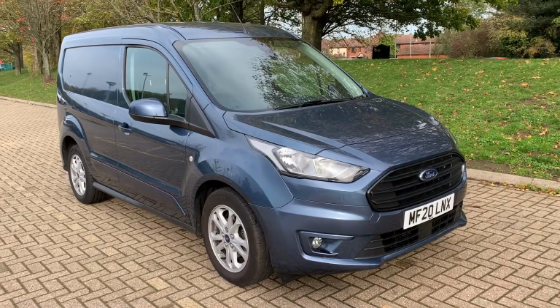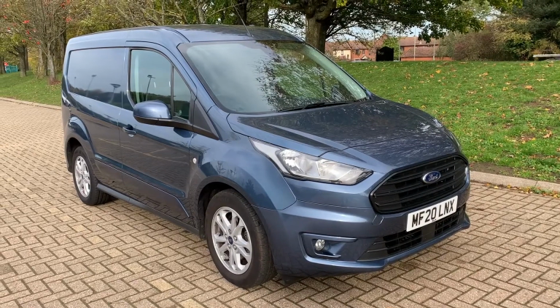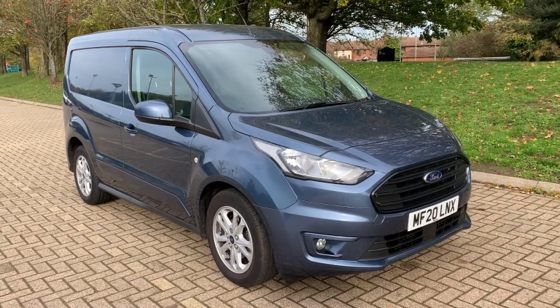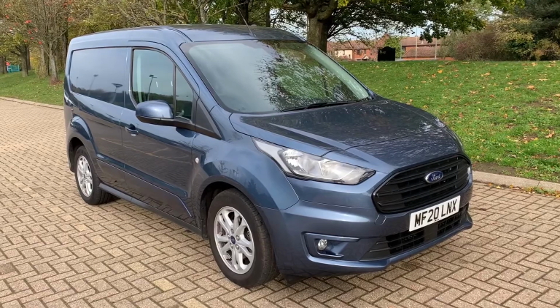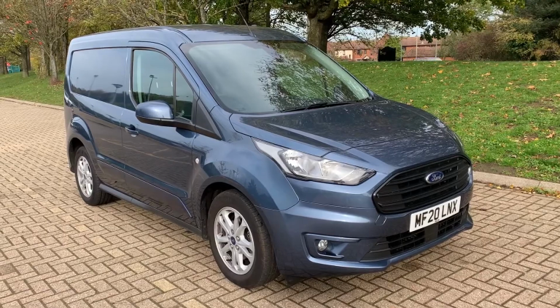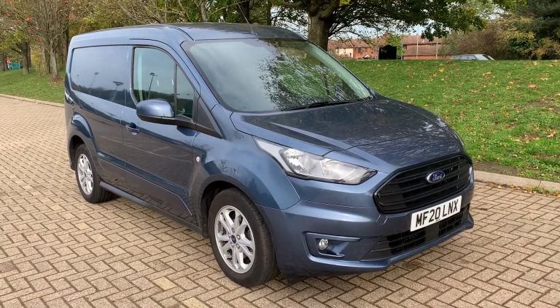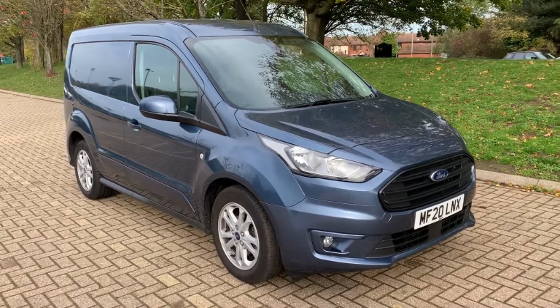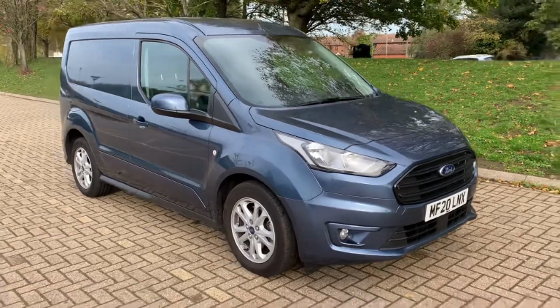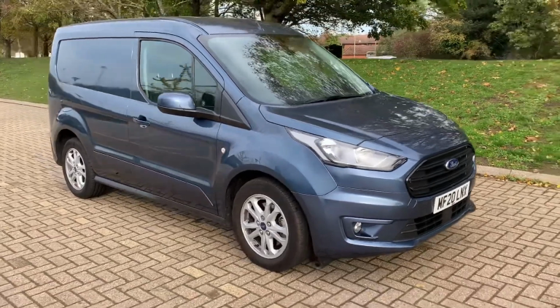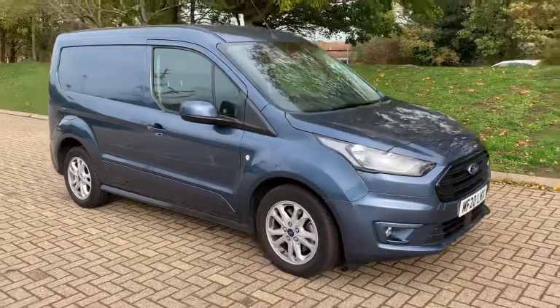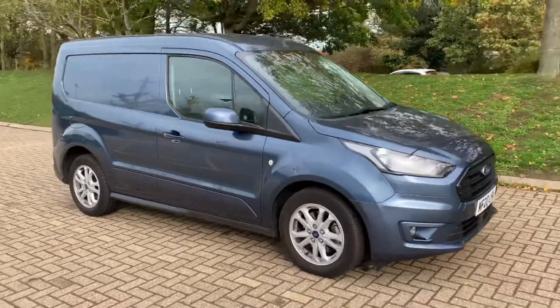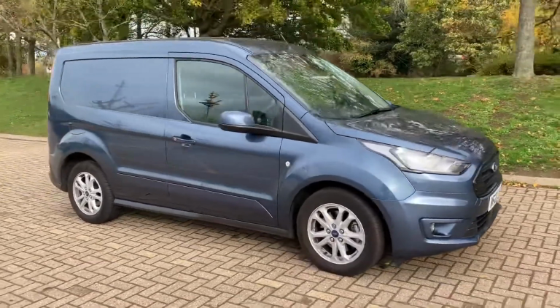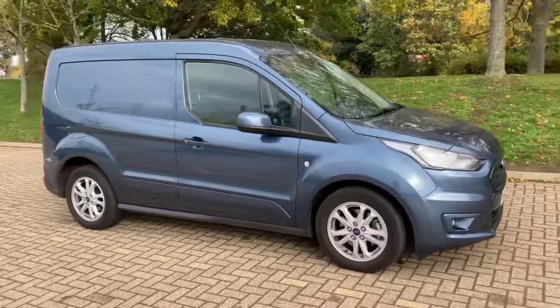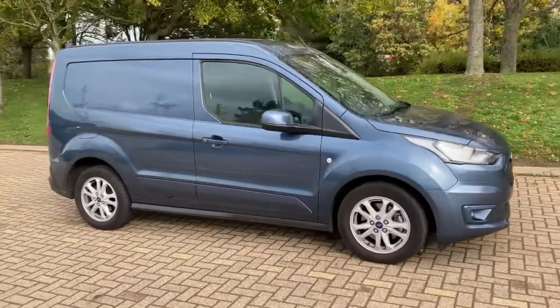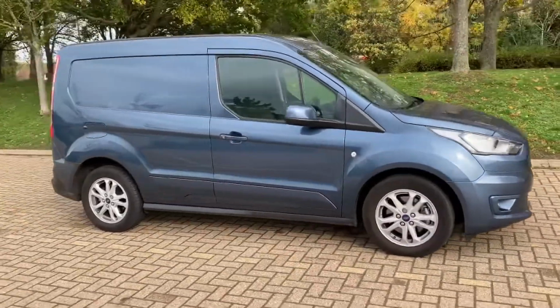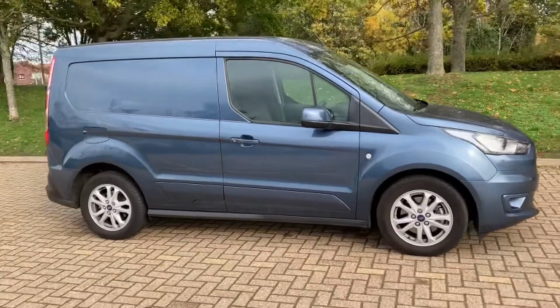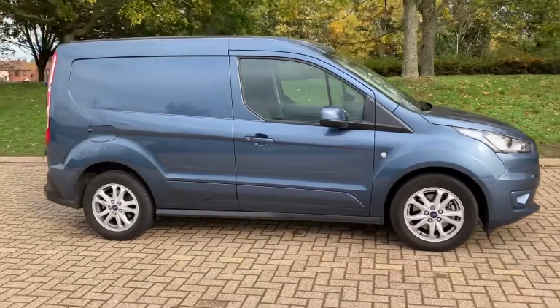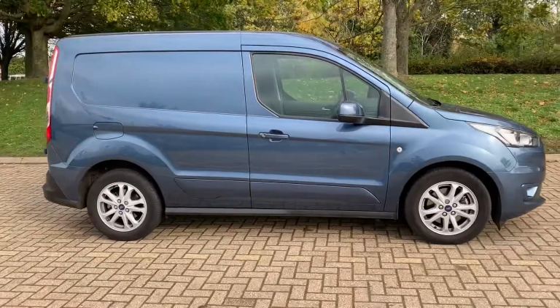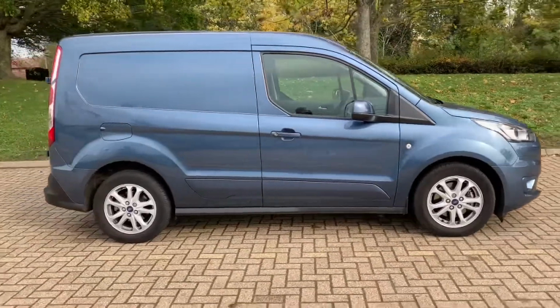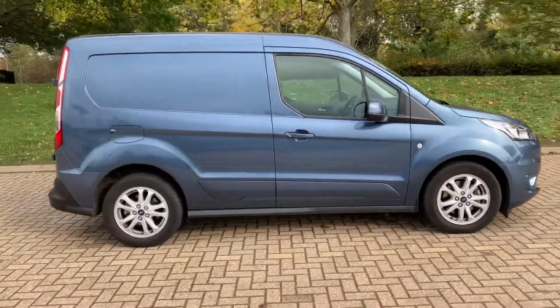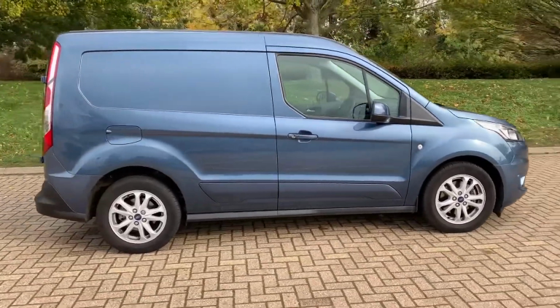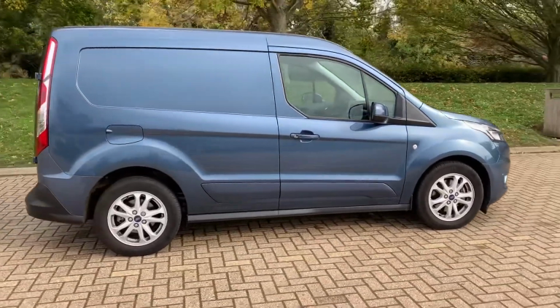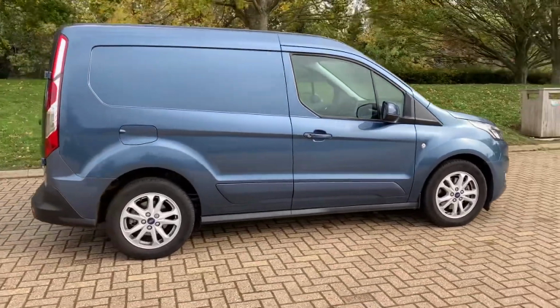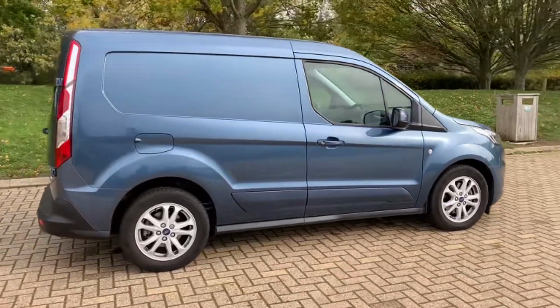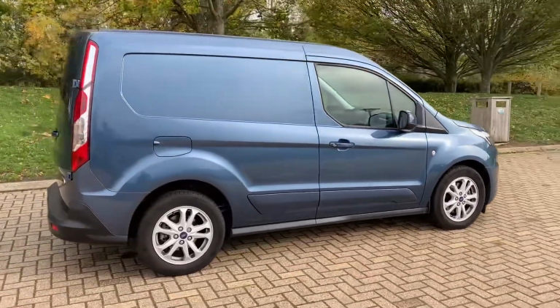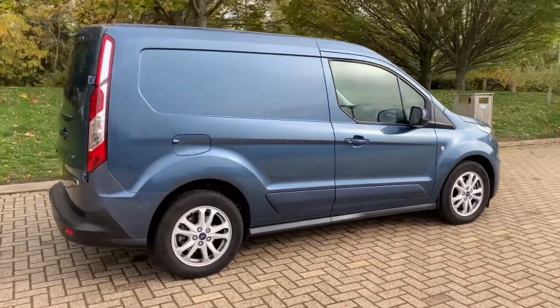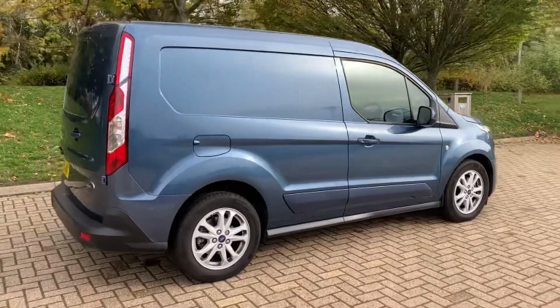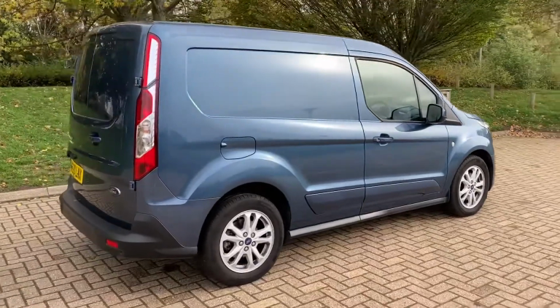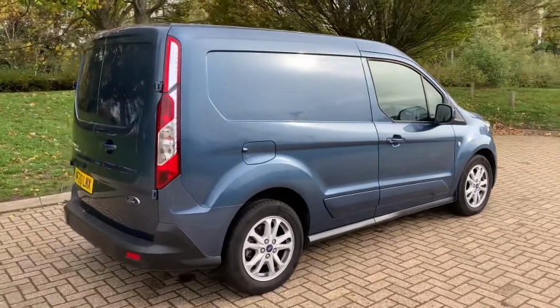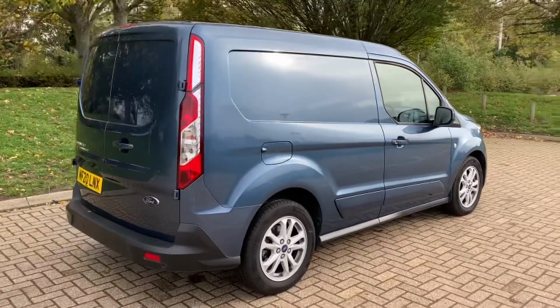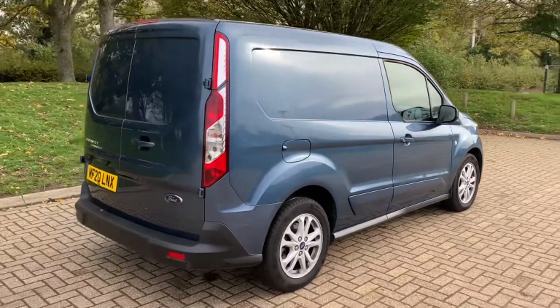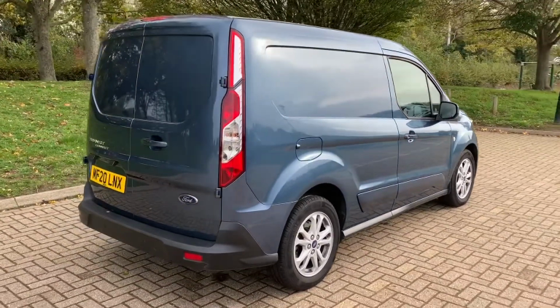Here we have the Ford Transit Connect on a 20 plate. I'm going to start off by showing you around the outside of the van and then we'll hop in and run through some controls on the inside. From the outside you can see that it's got alloy wheels. We'll start off inside the cargo area and then work our way around the rest of it from there.